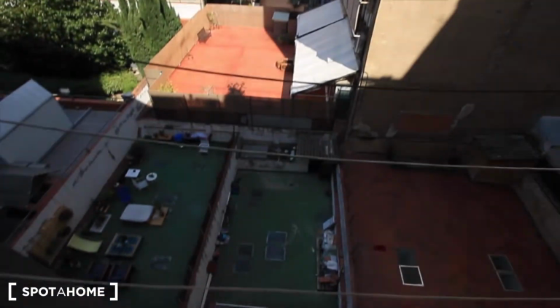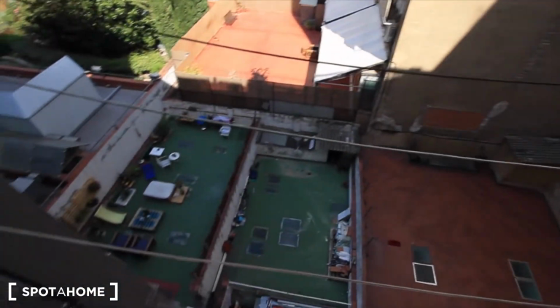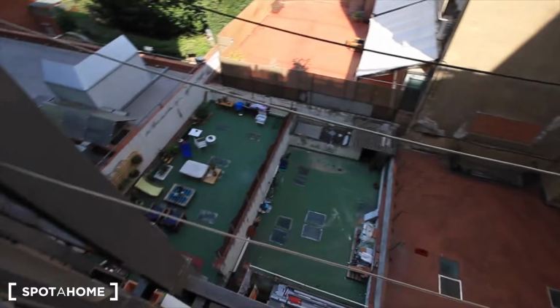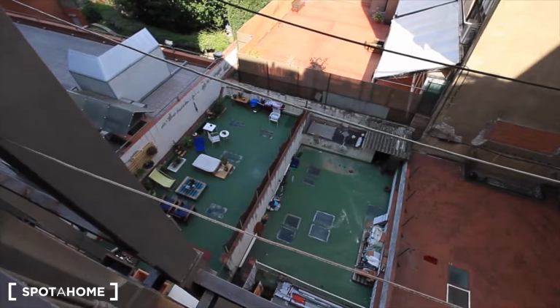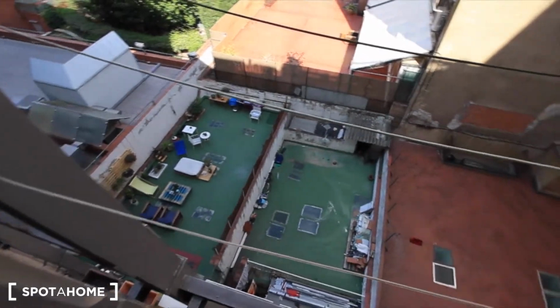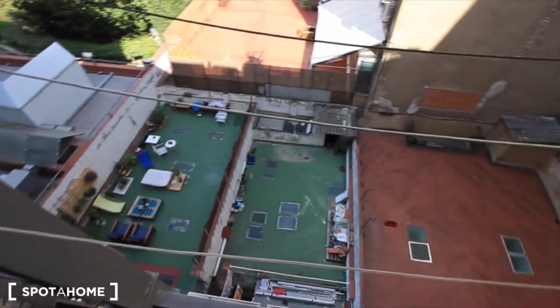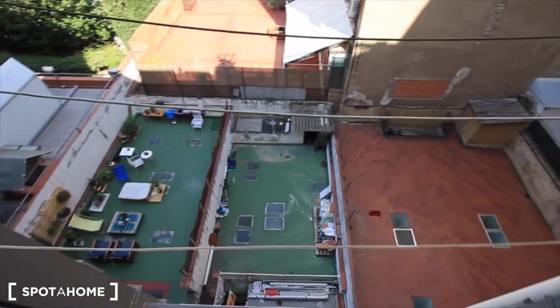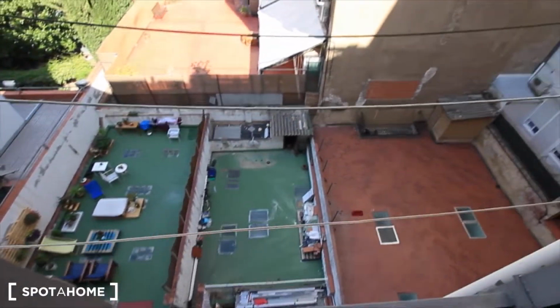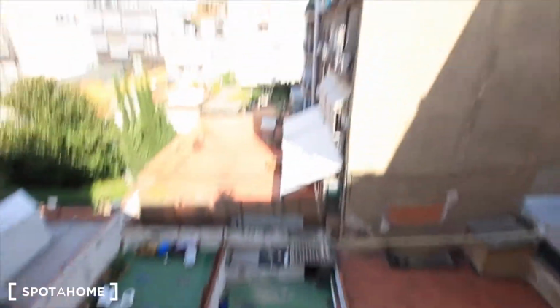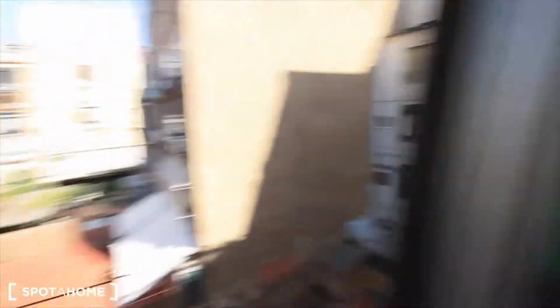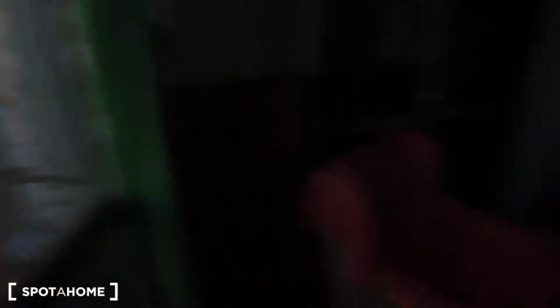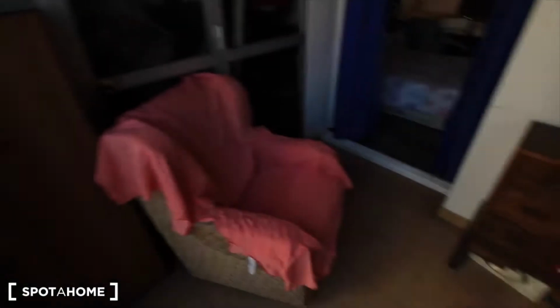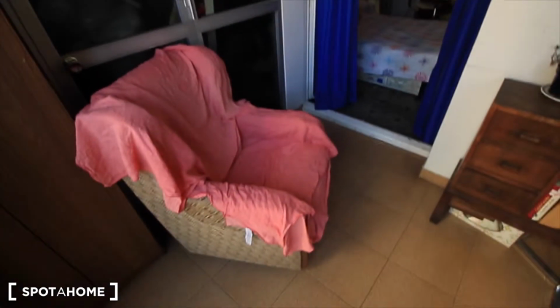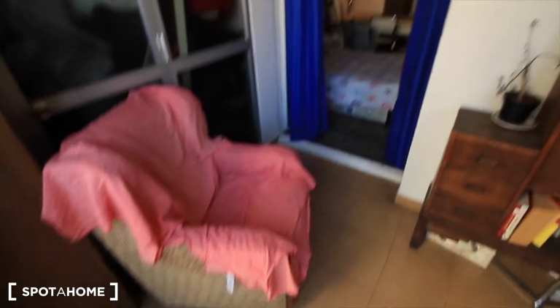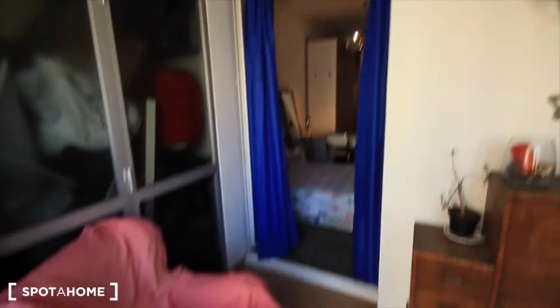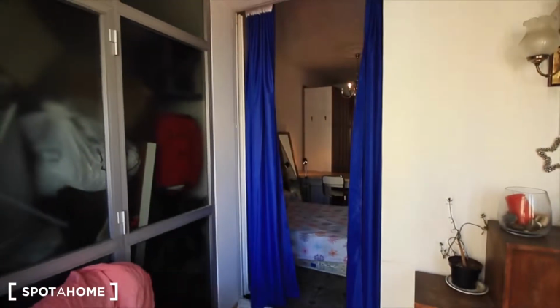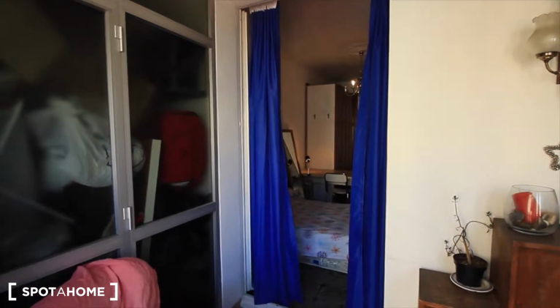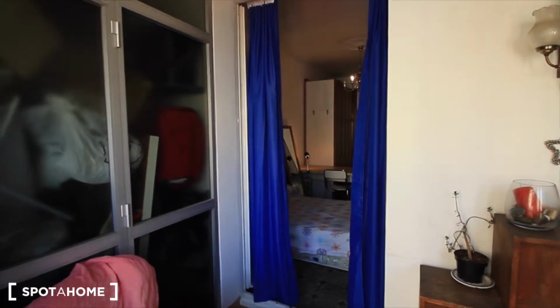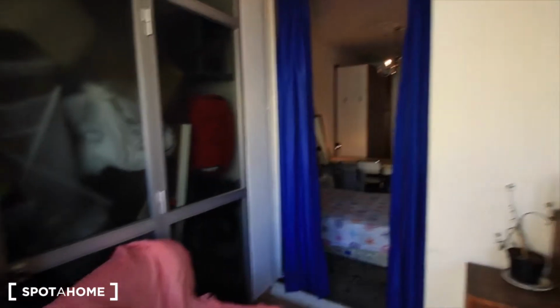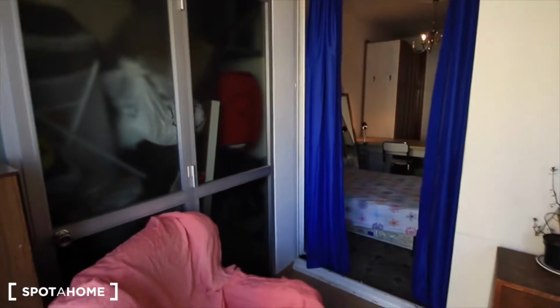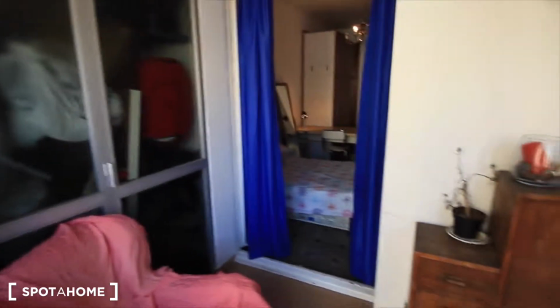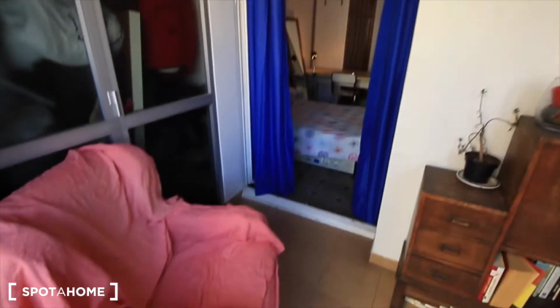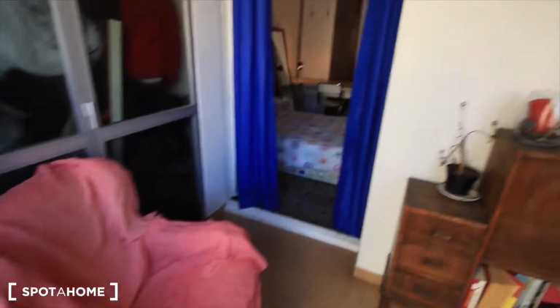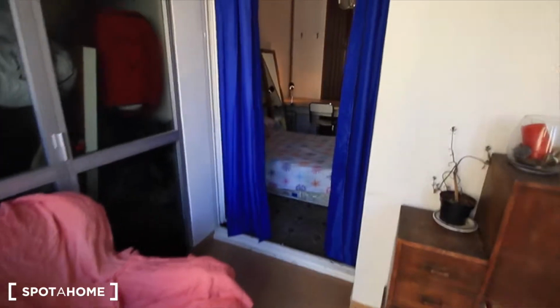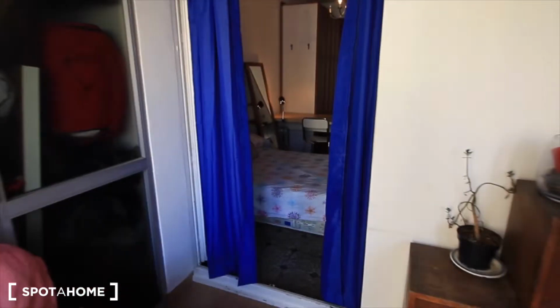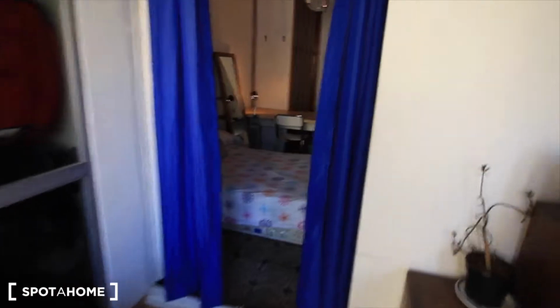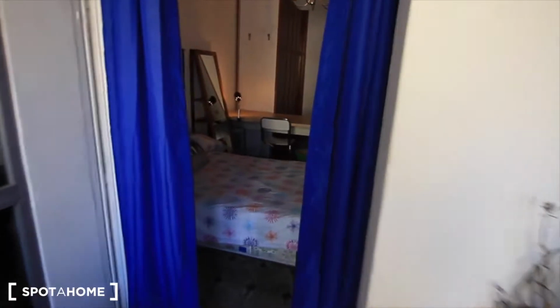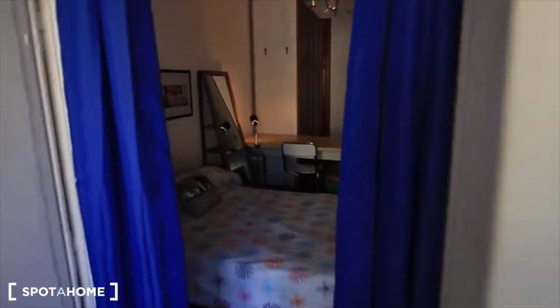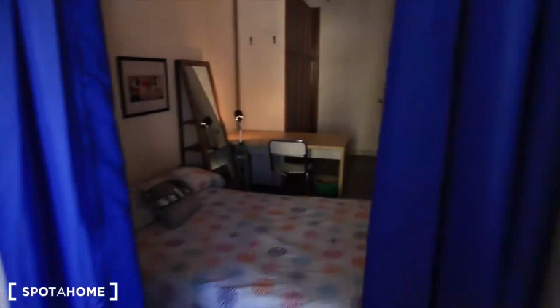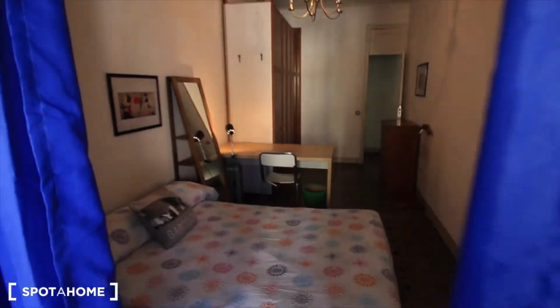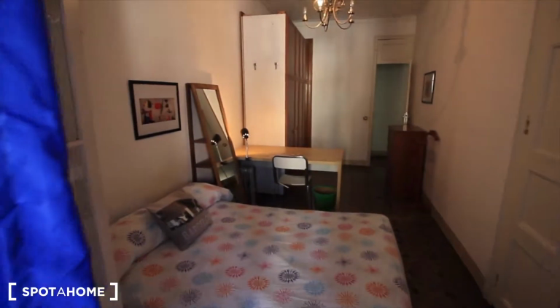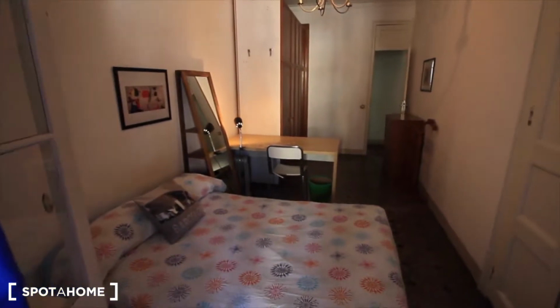Here we have some terraces. So this is your area. That's it guys, hope you like it — this is bedroom floor. See you soon, see you at spottharm.com. Bye!